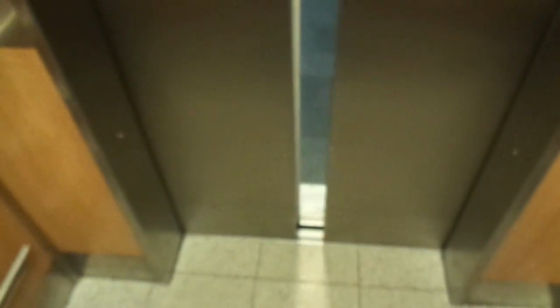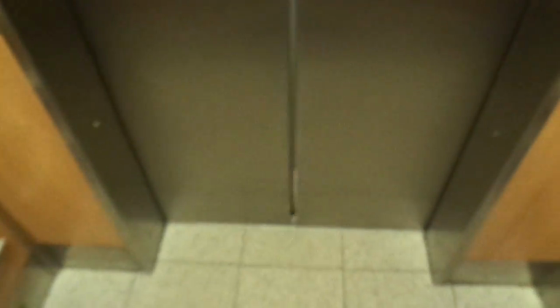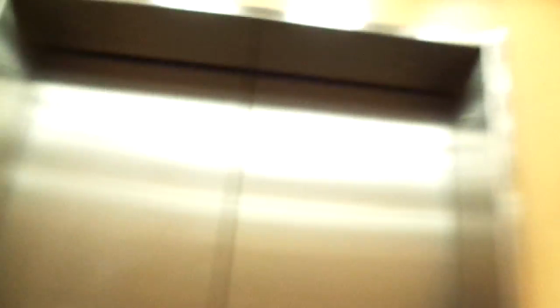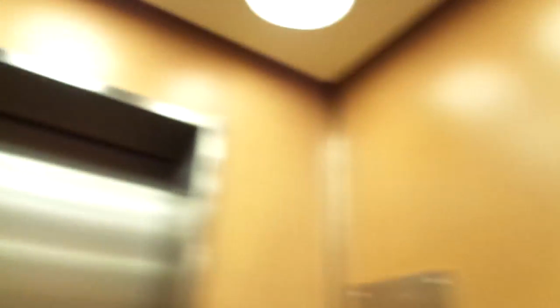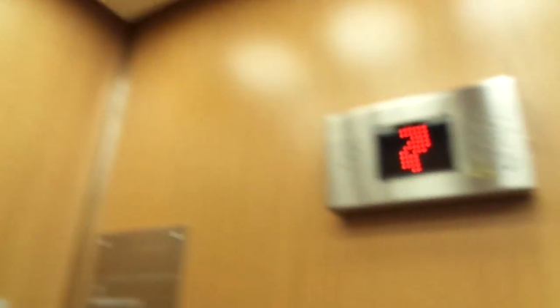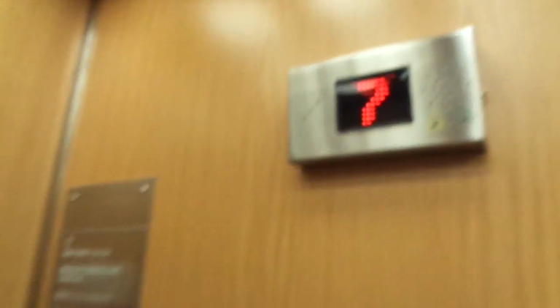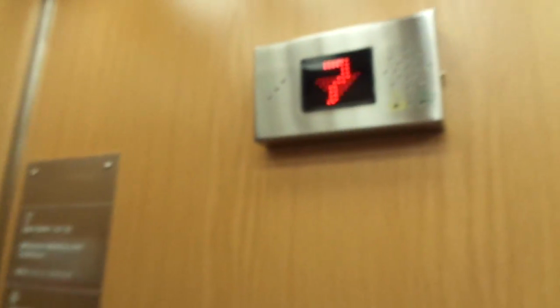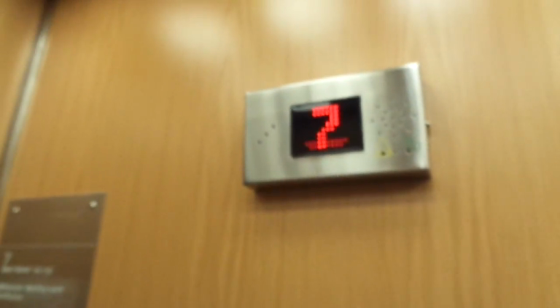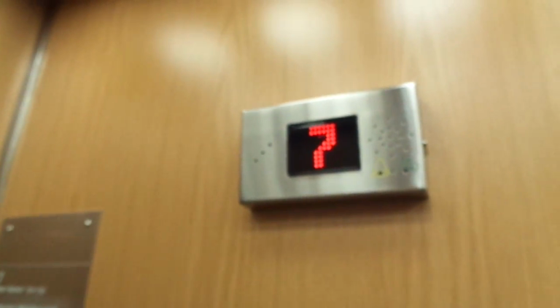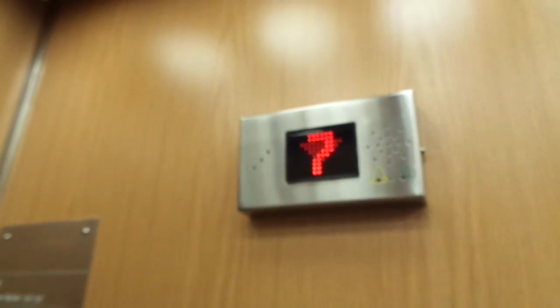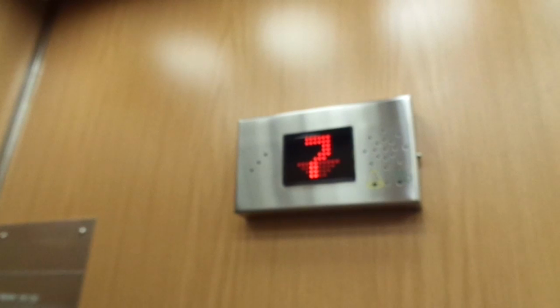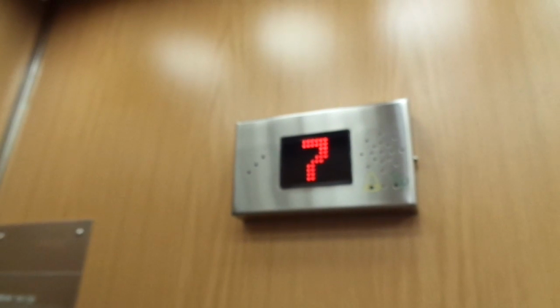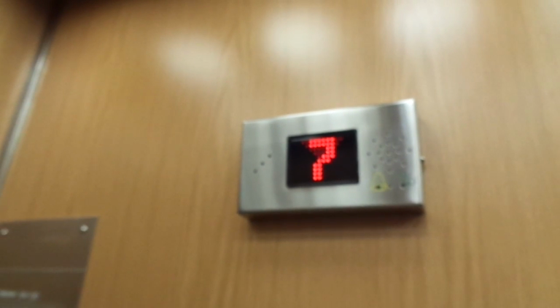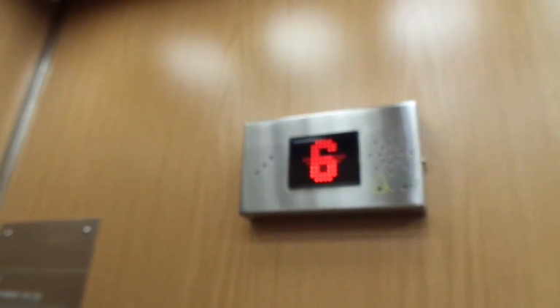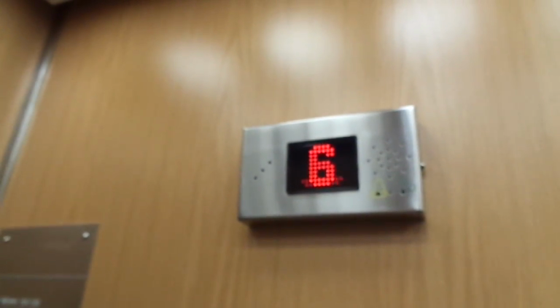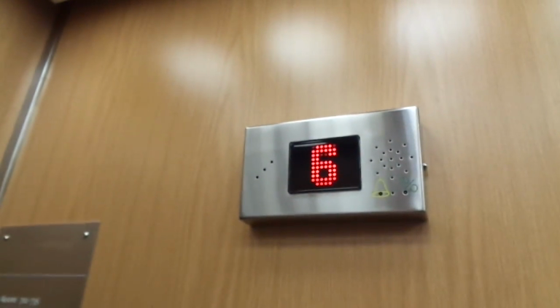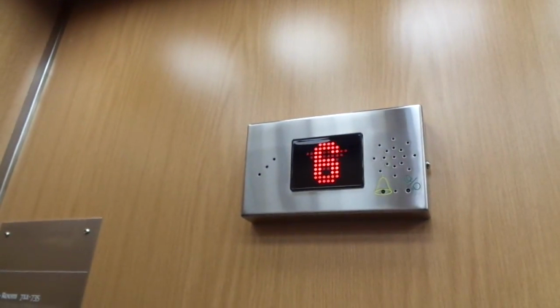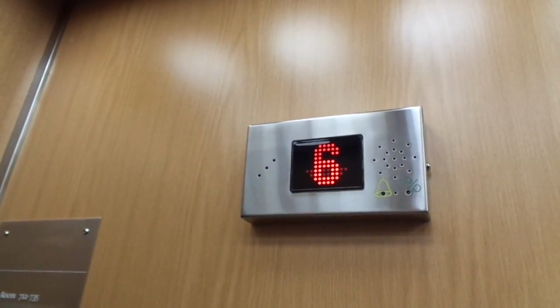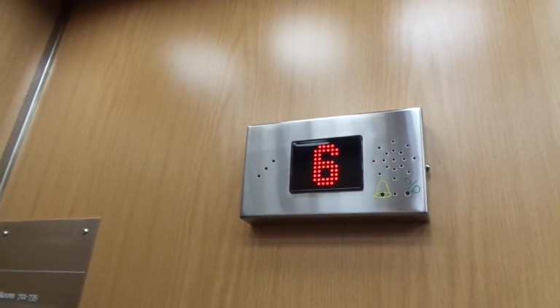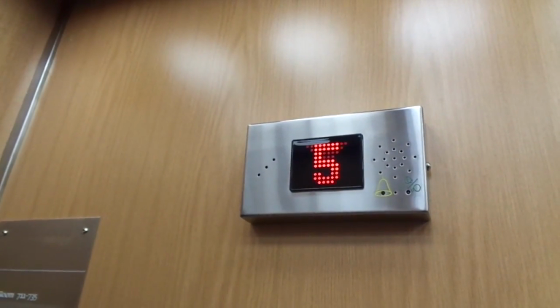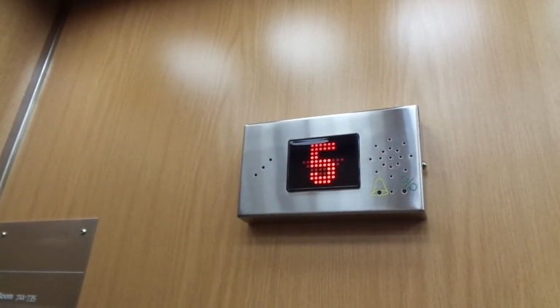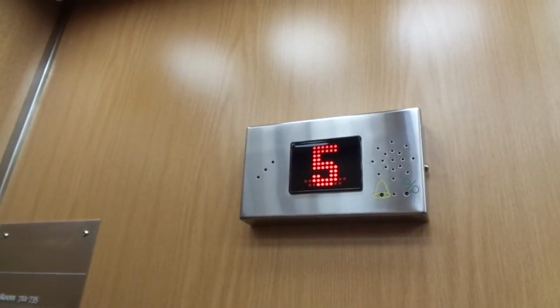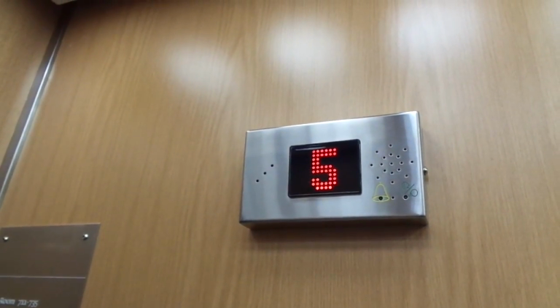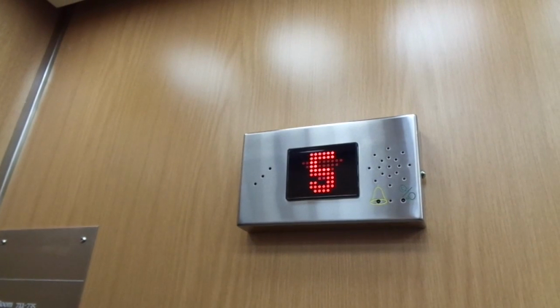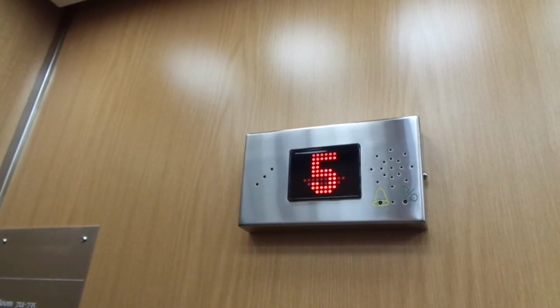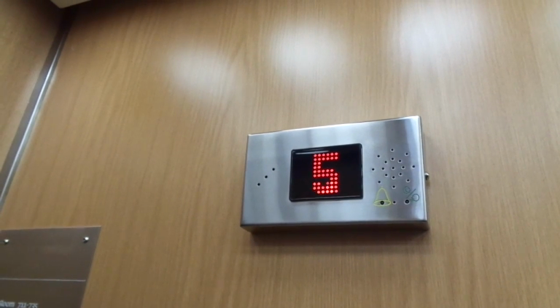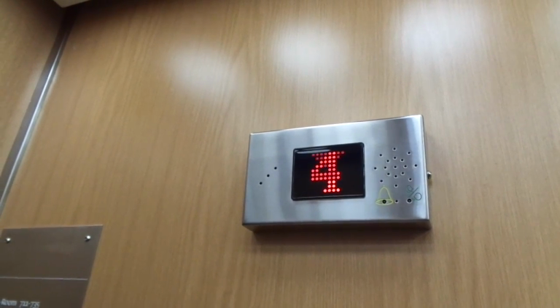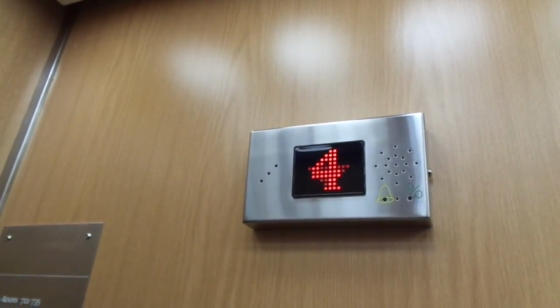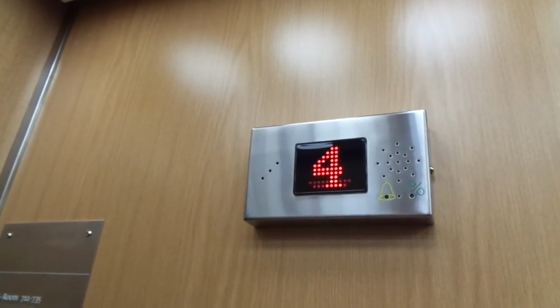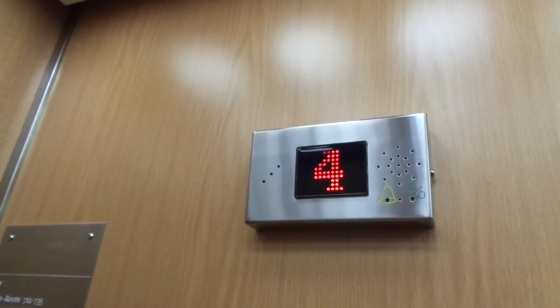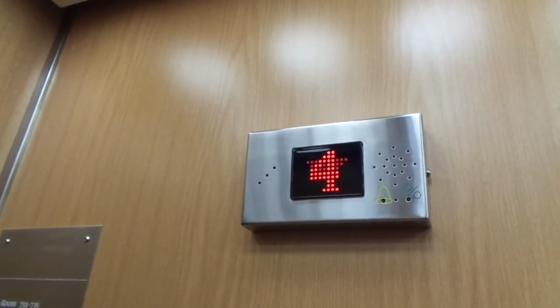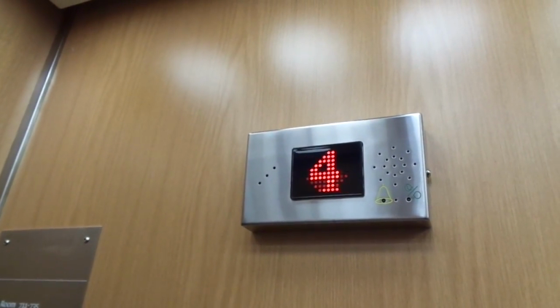There are three elevators here in this elevator hall. The third one is a staff elevator. And there's also a robot hydraulic elevator without any doors going between floors 0 and minus 1.